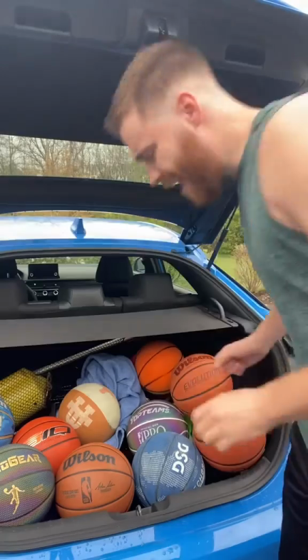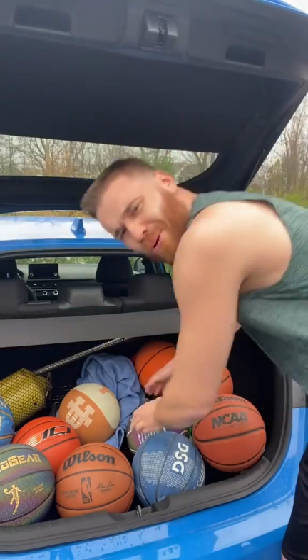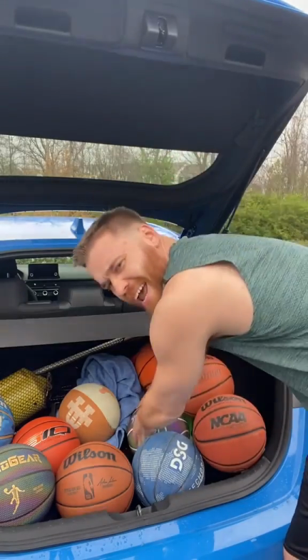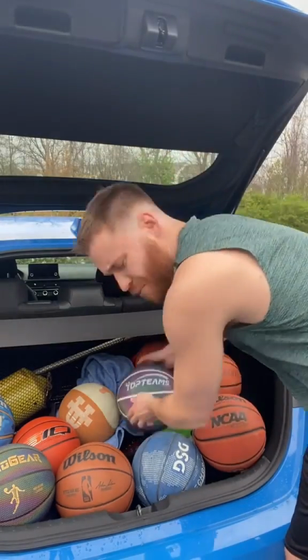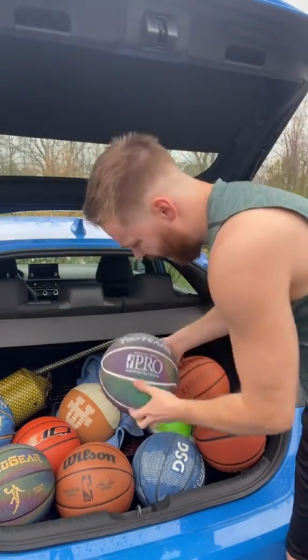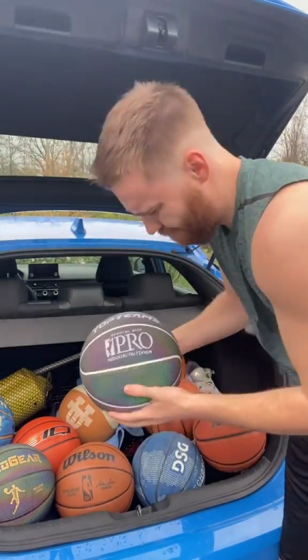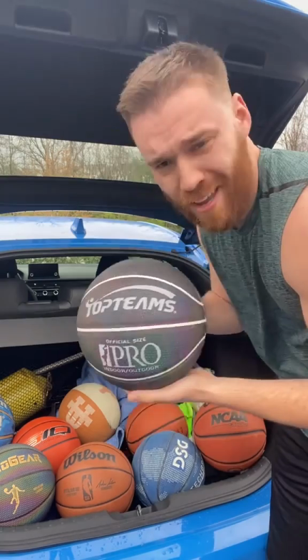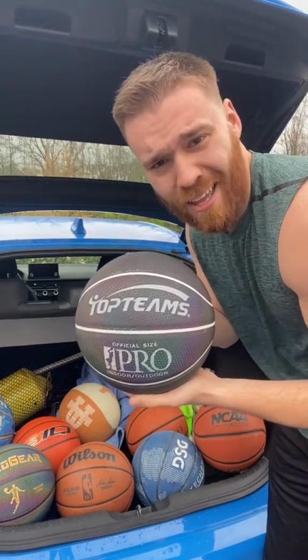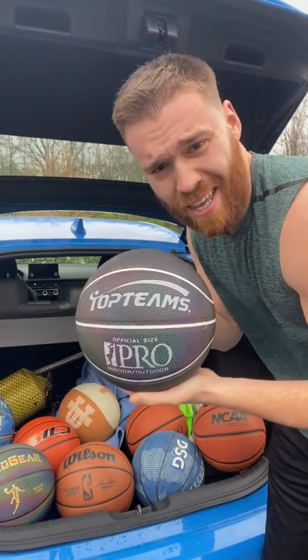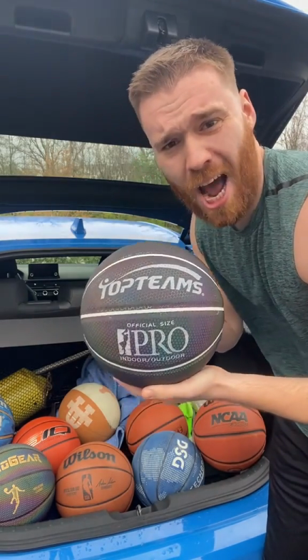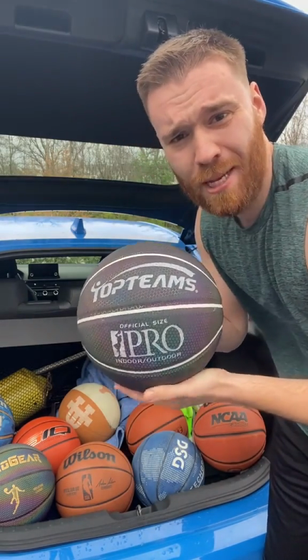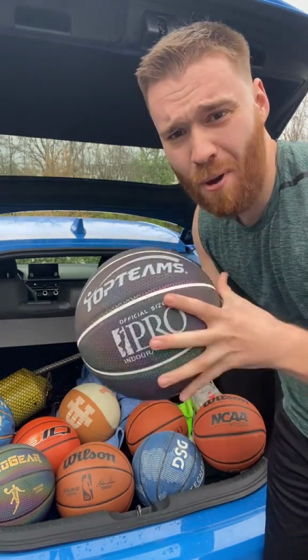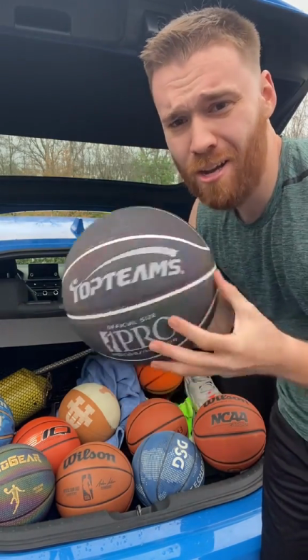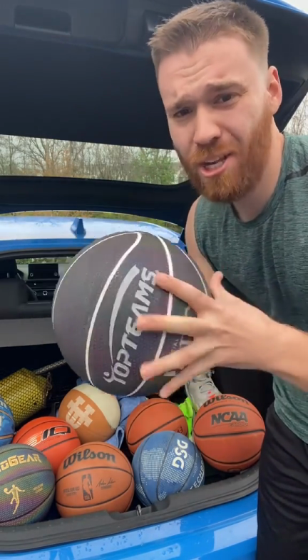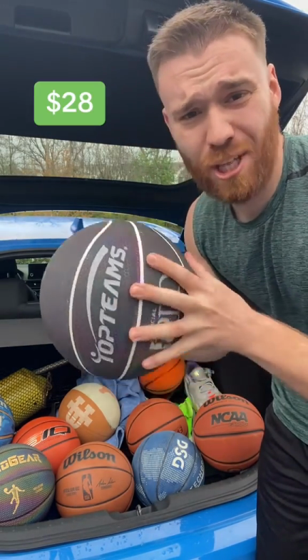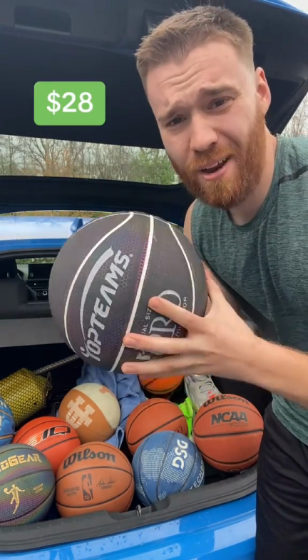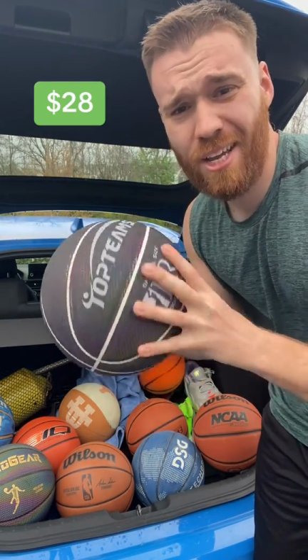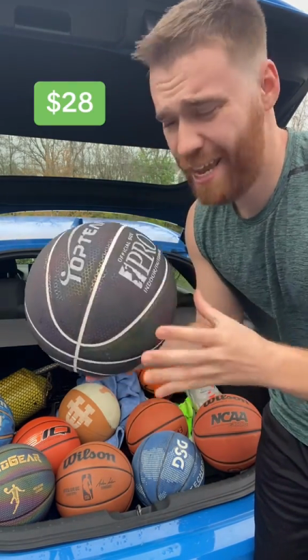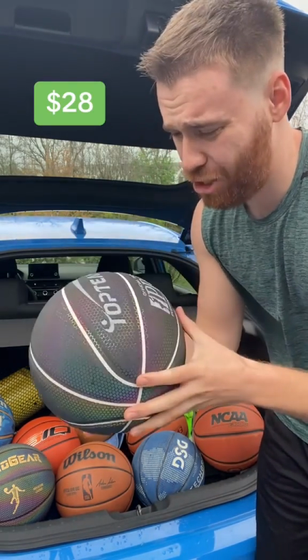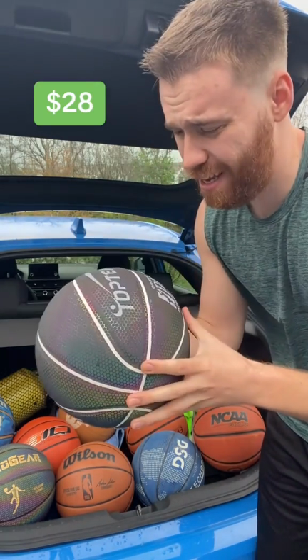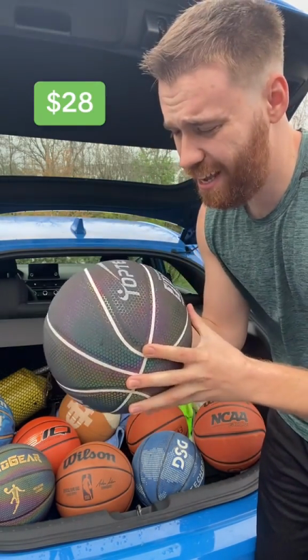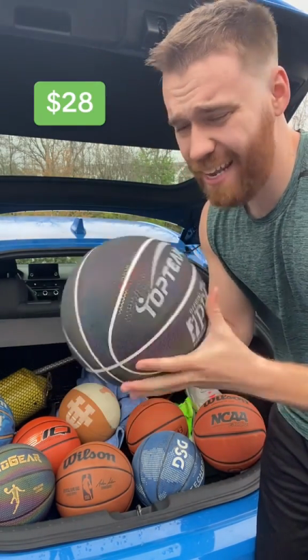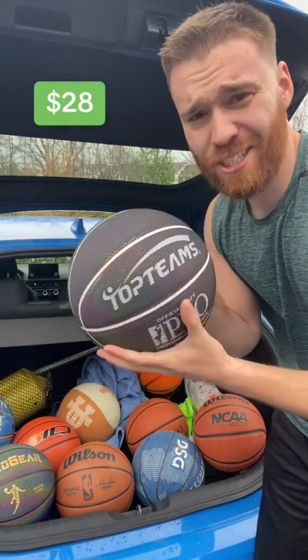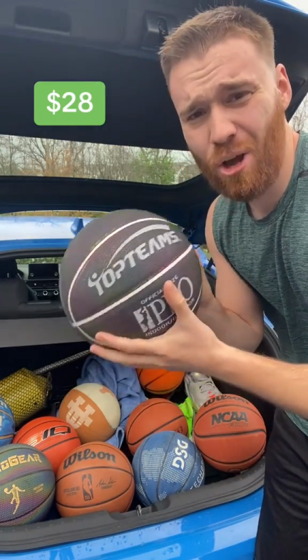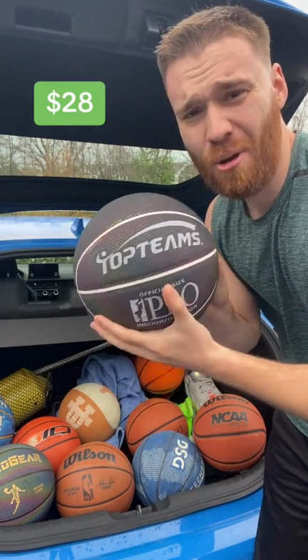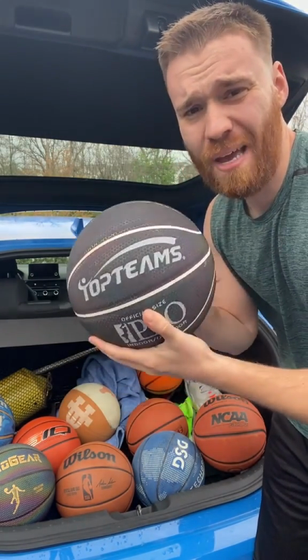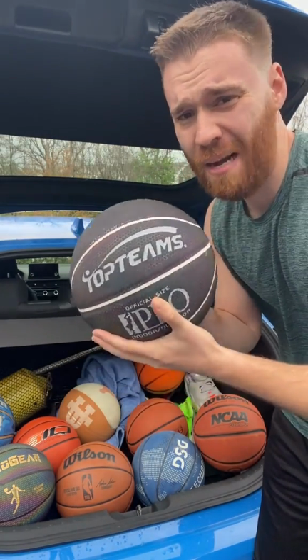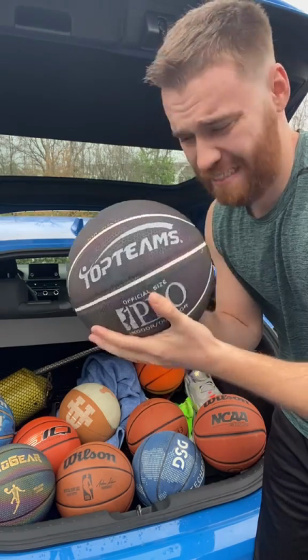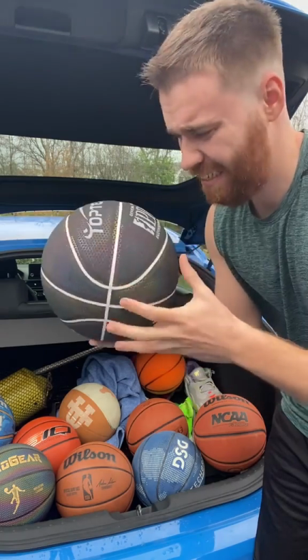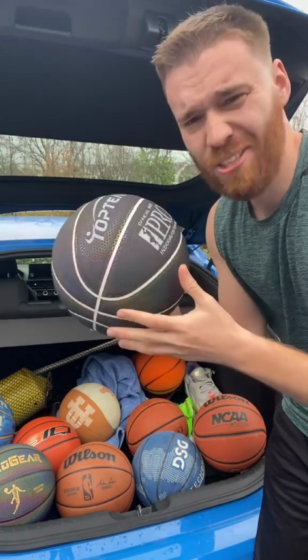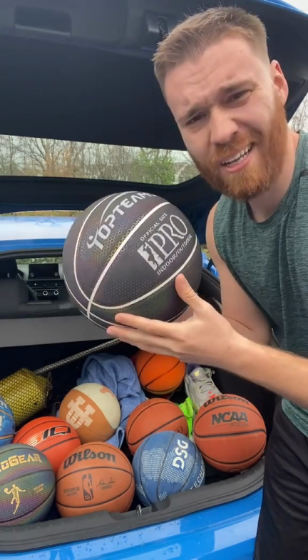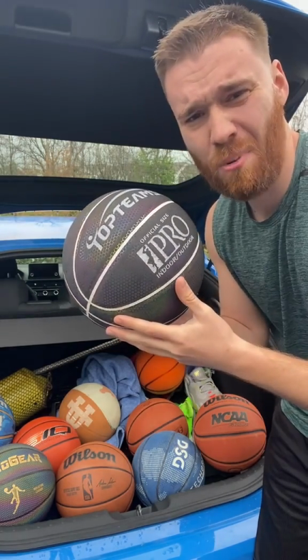At number 10 we have this Top Team's ball. So slippery you can't shoot it. It does glow a little bit, but do not get this ball.